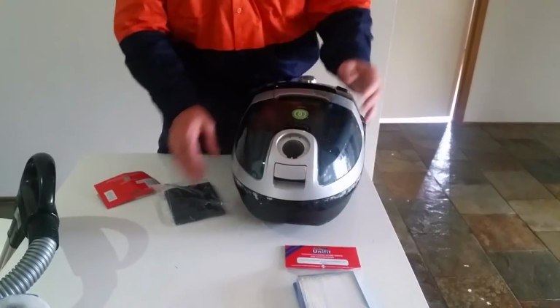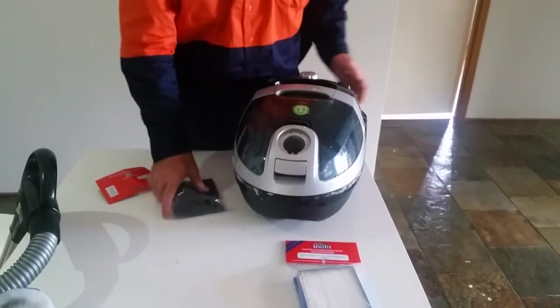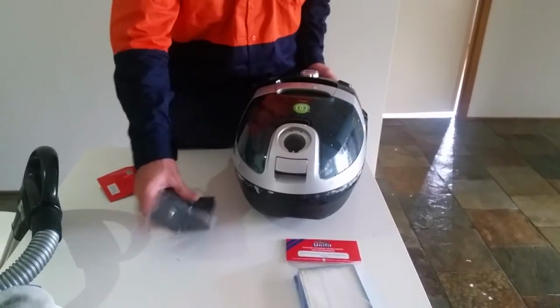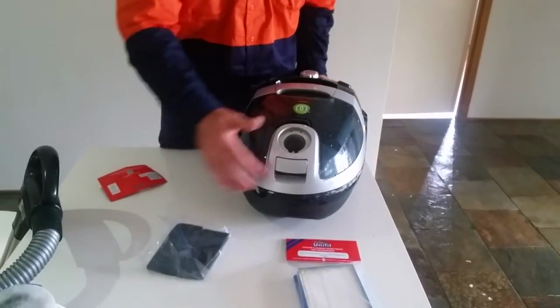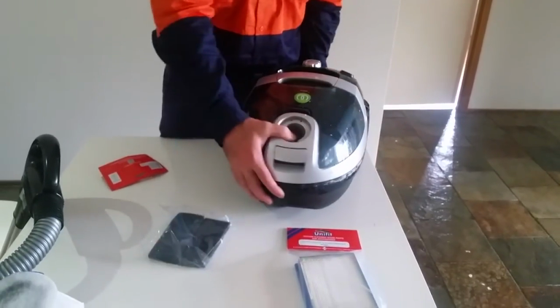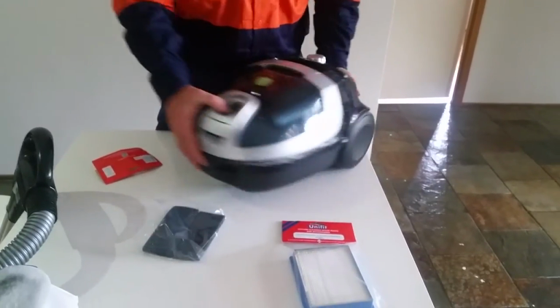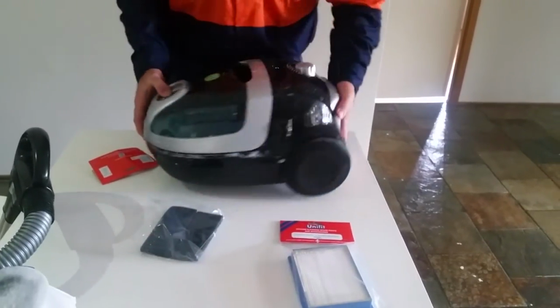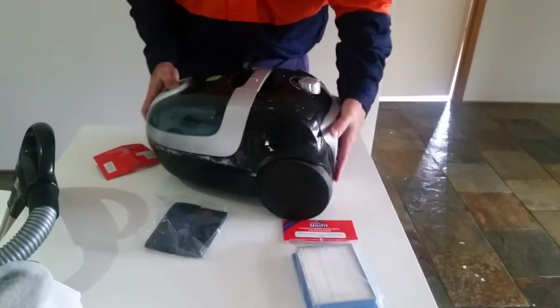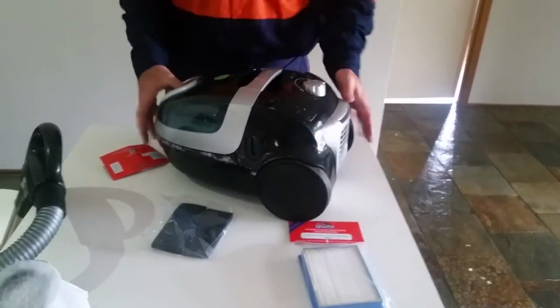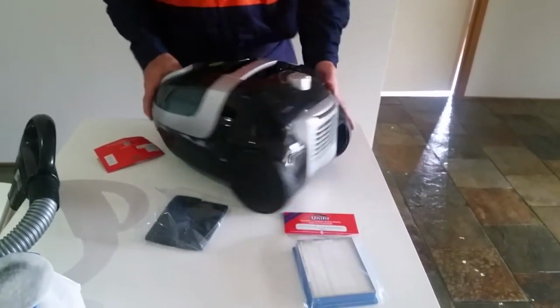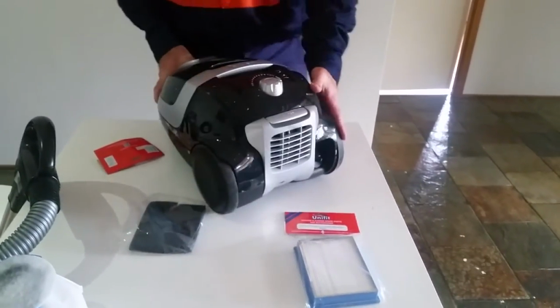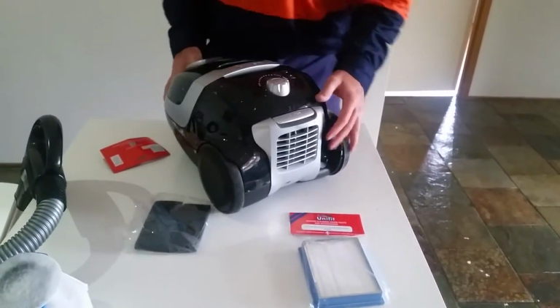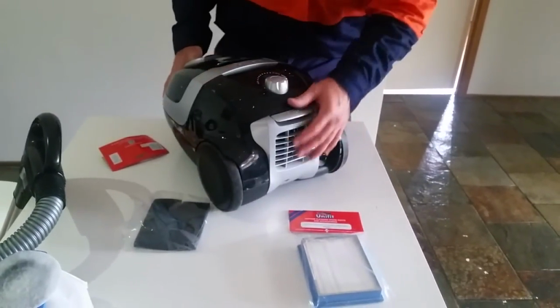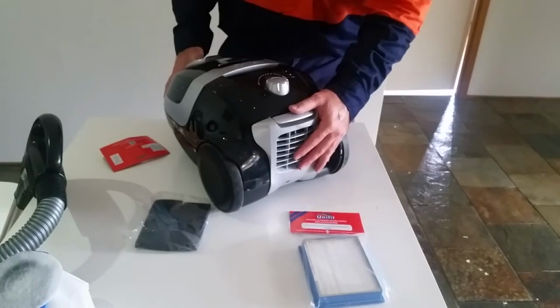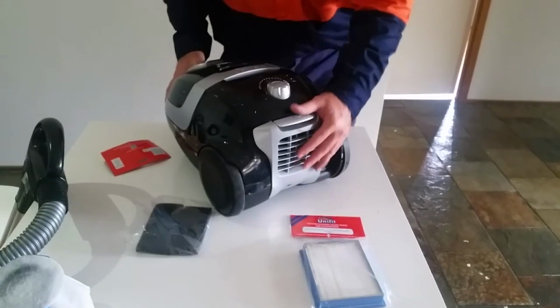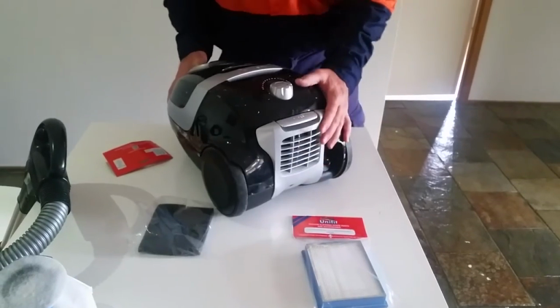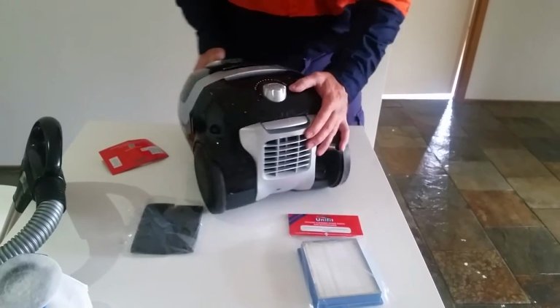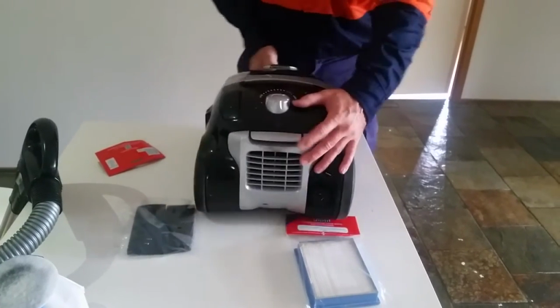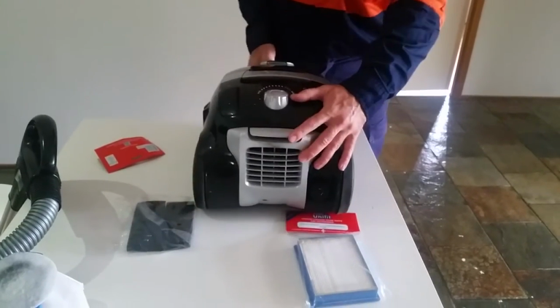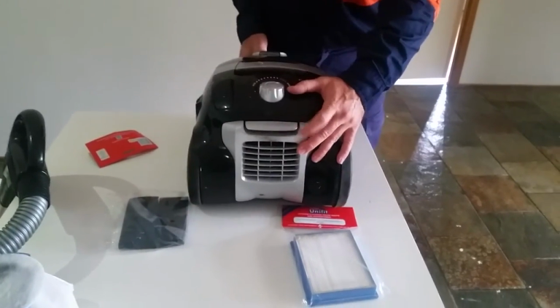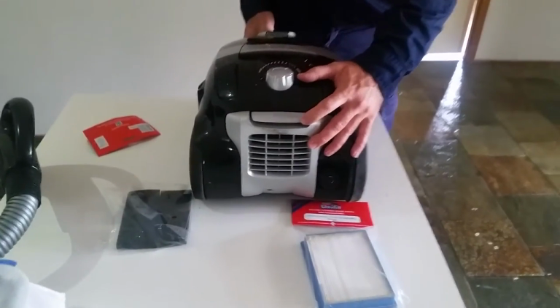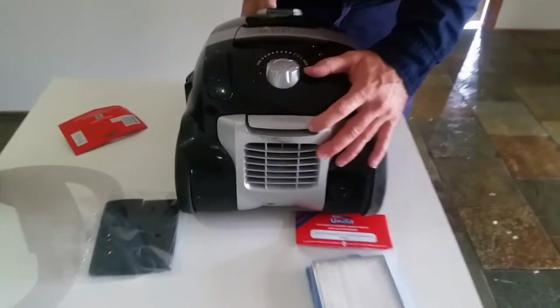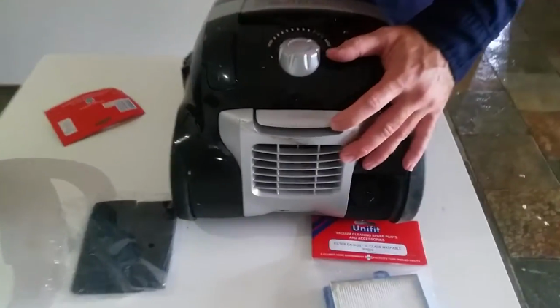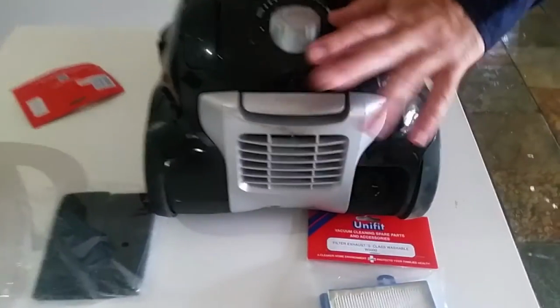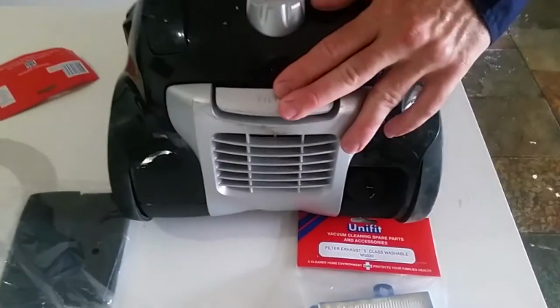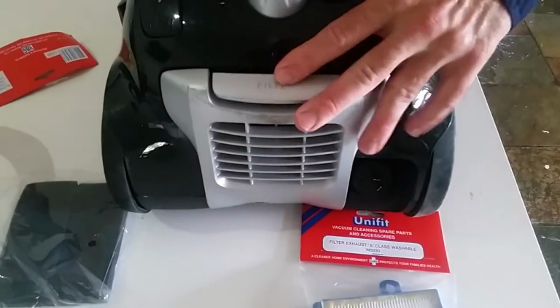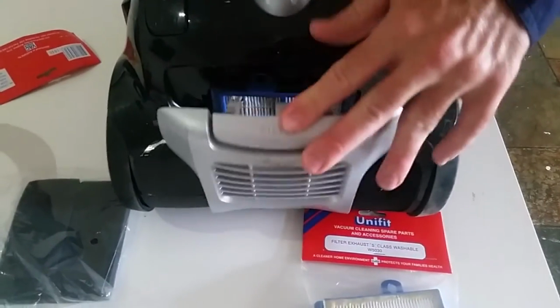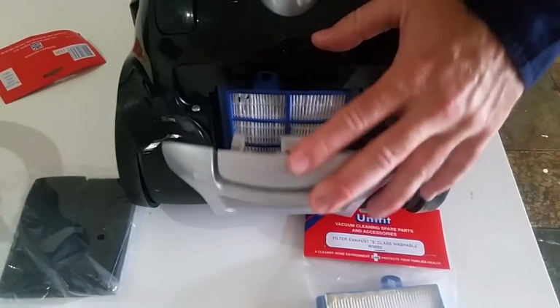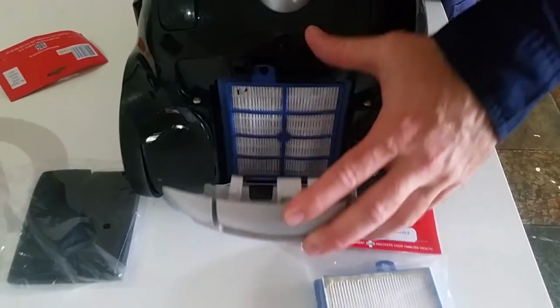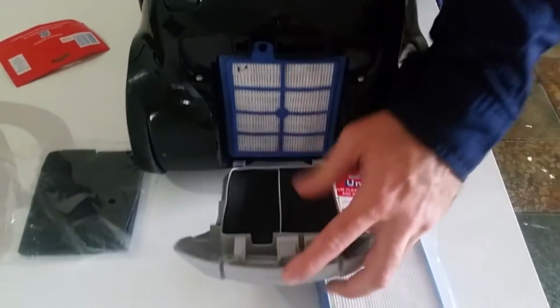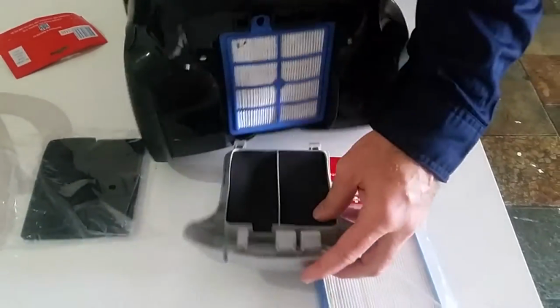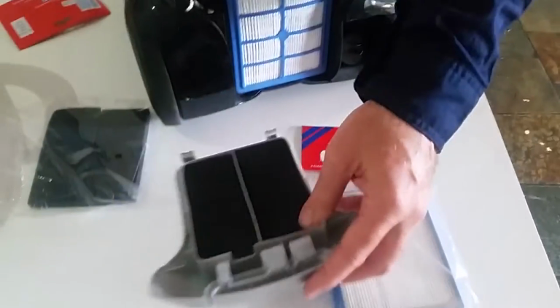That's the front half done. See the back here — there's a small tab that says filter. Press down on that to release.